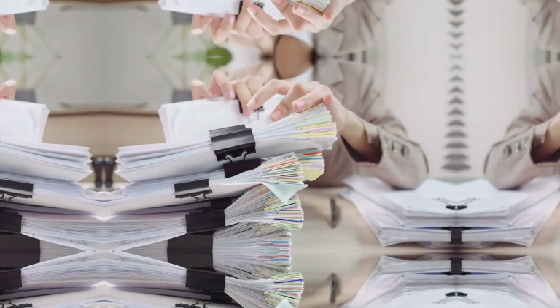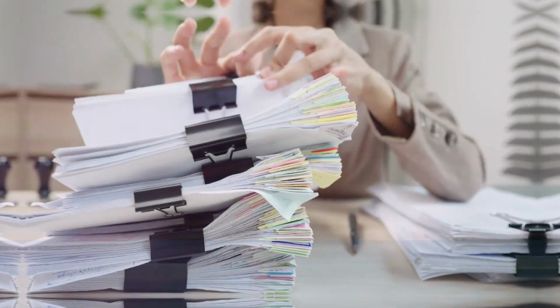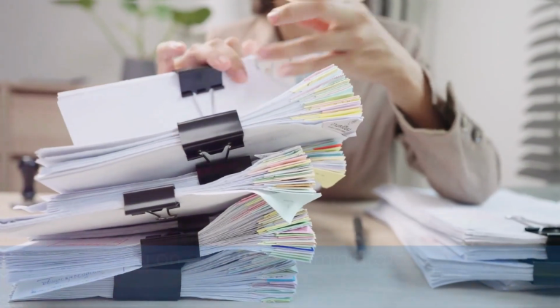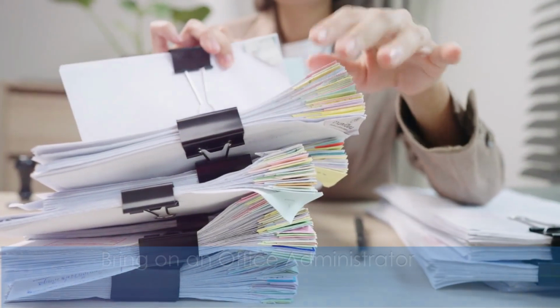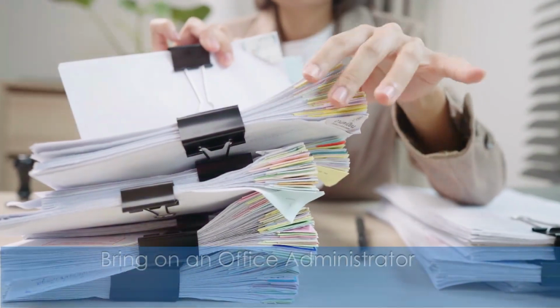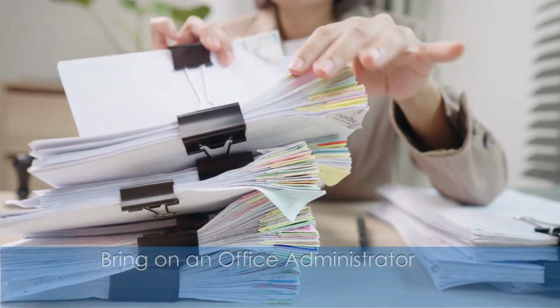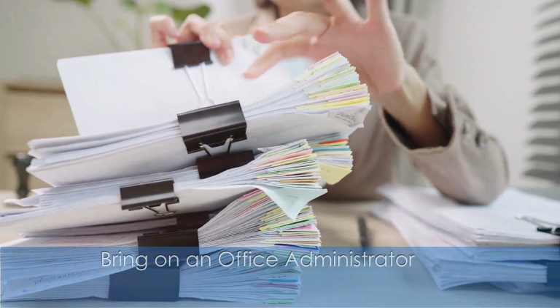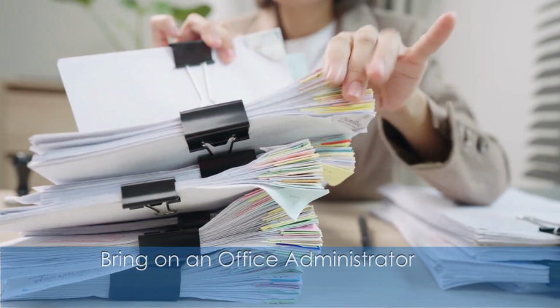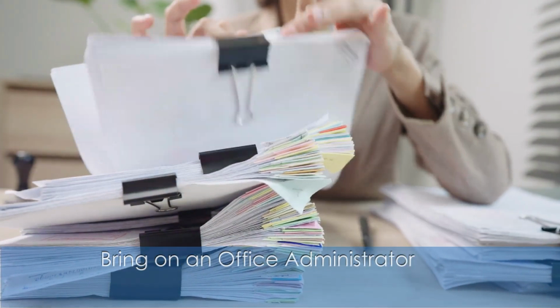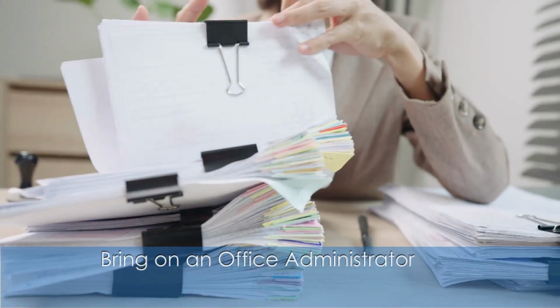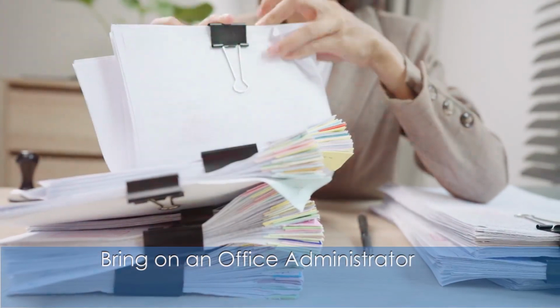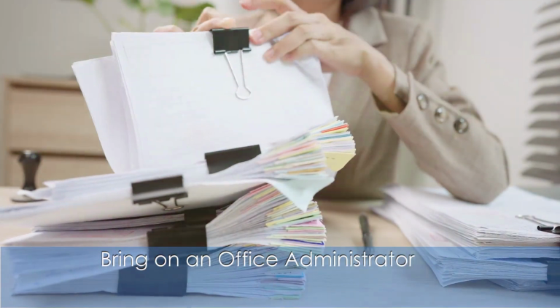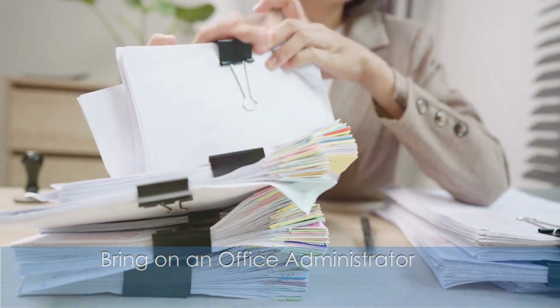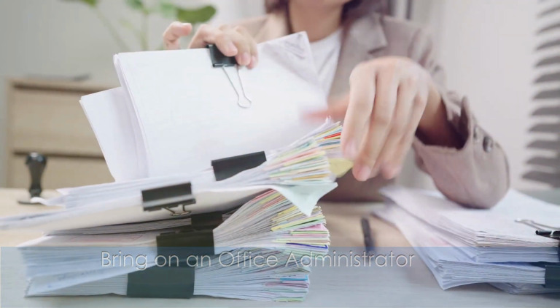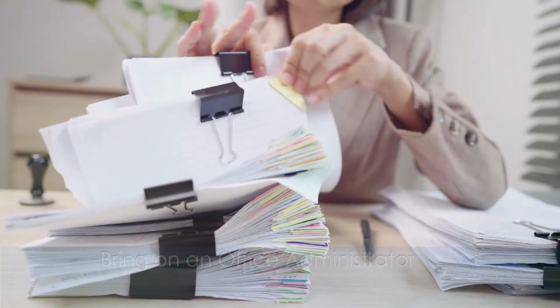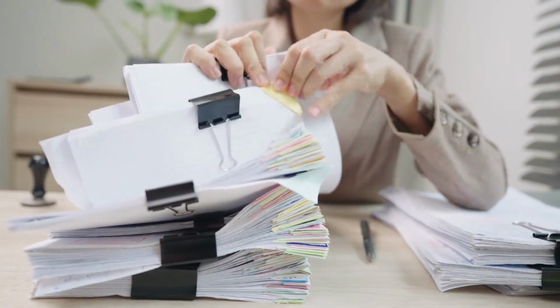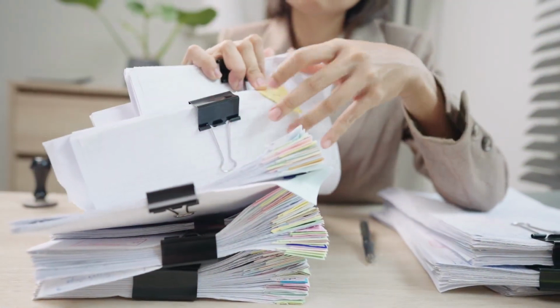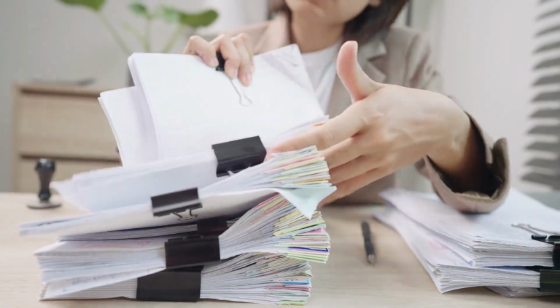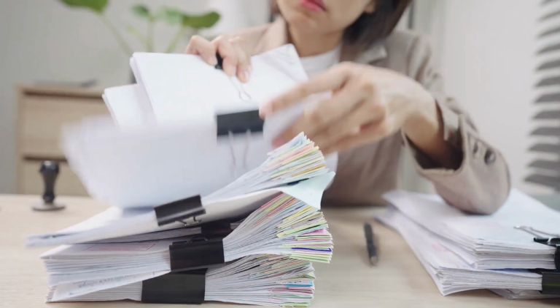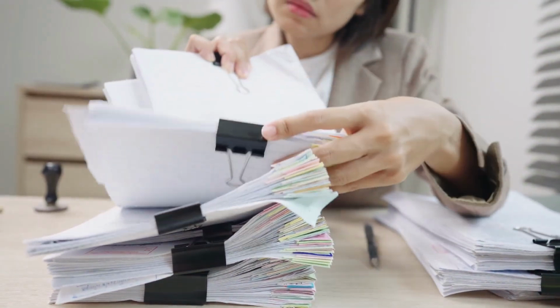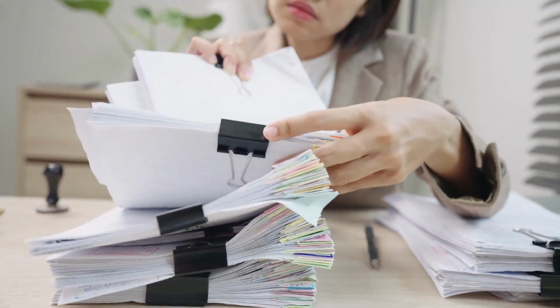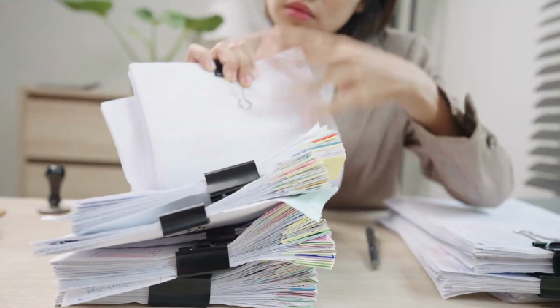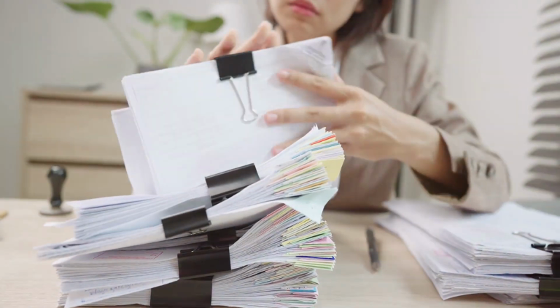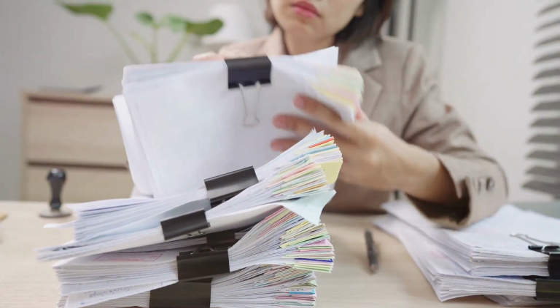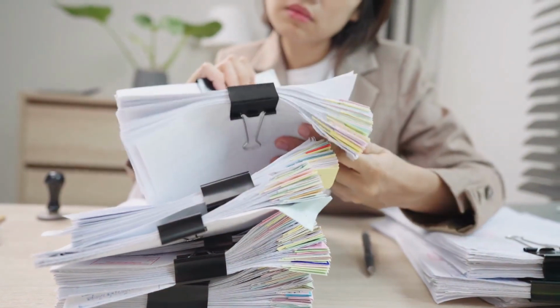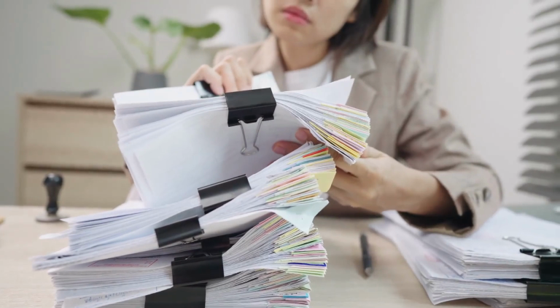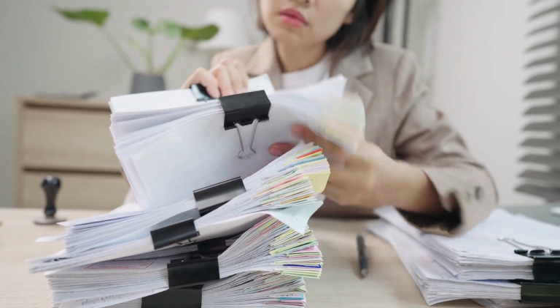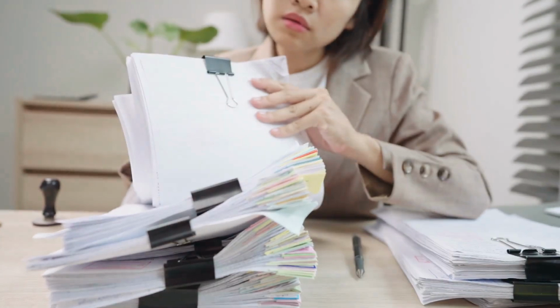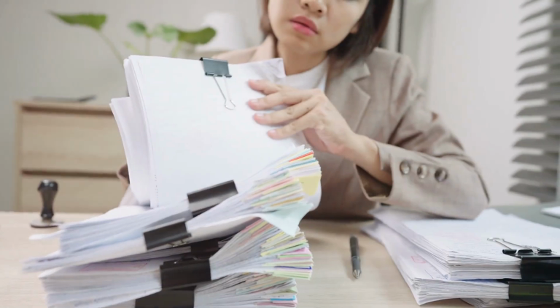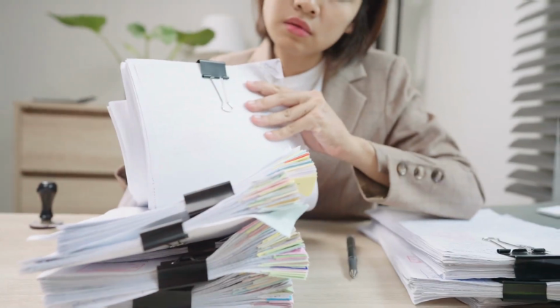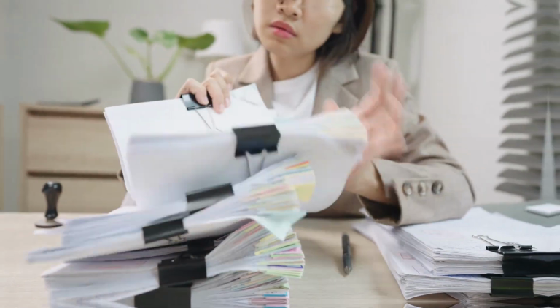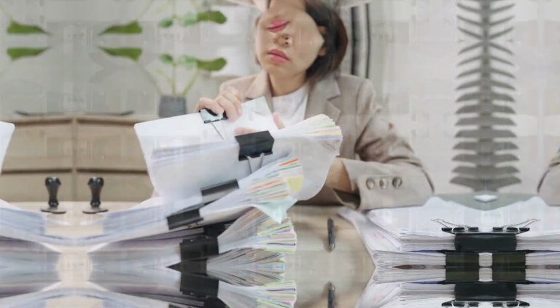You may also want to bring on an office administrator. They ensure all operations are efficient, from managing supplies to supporting staff and coordinating events.